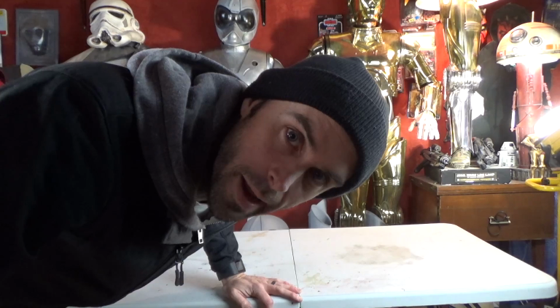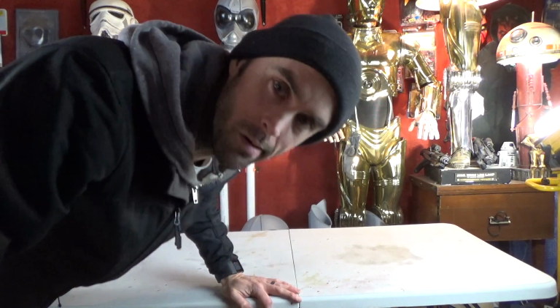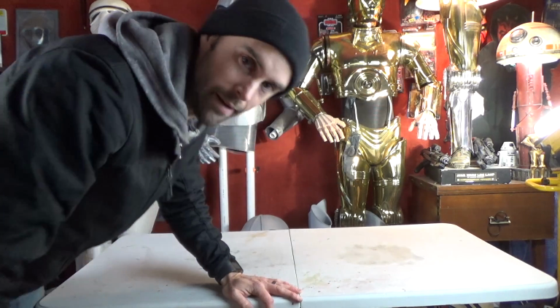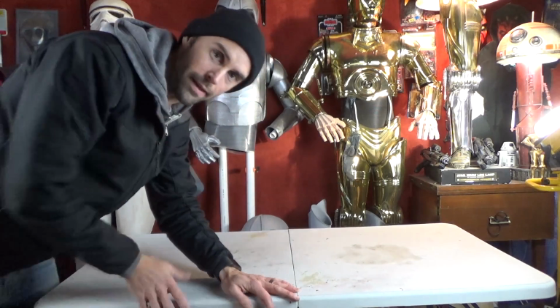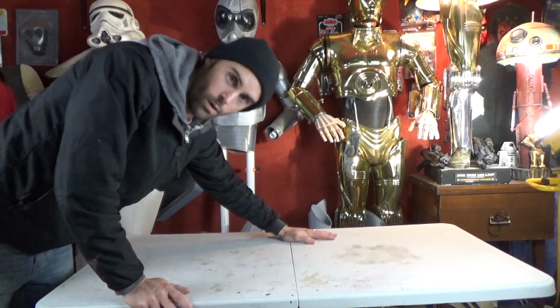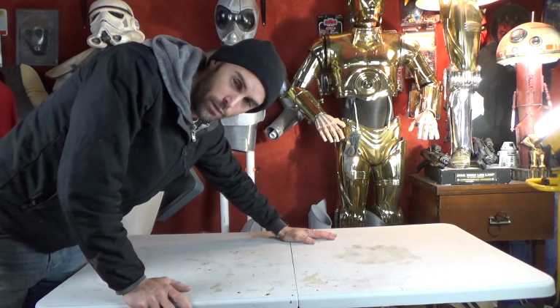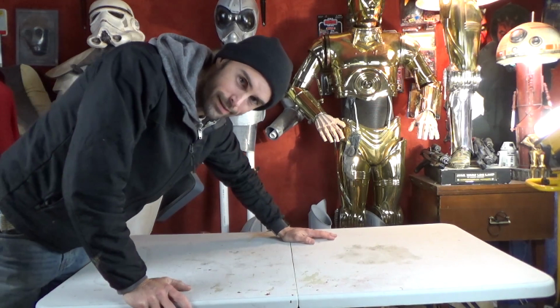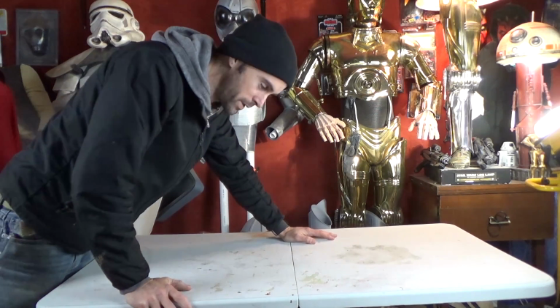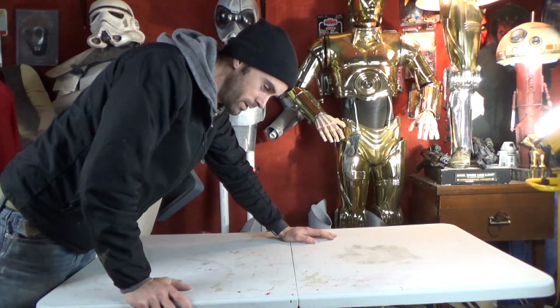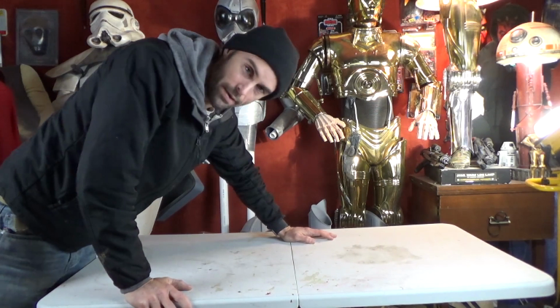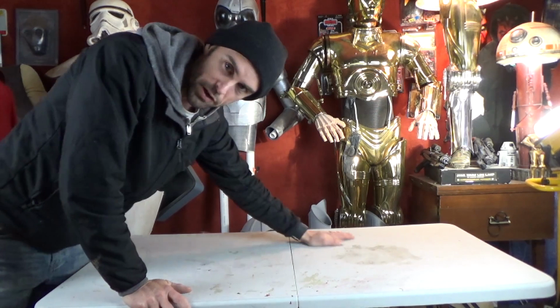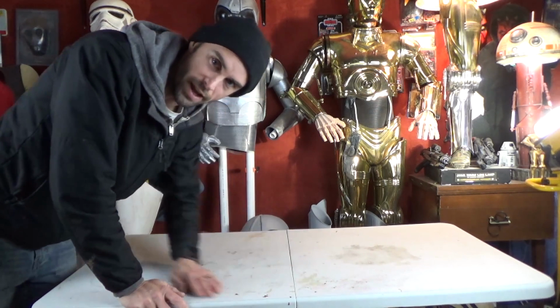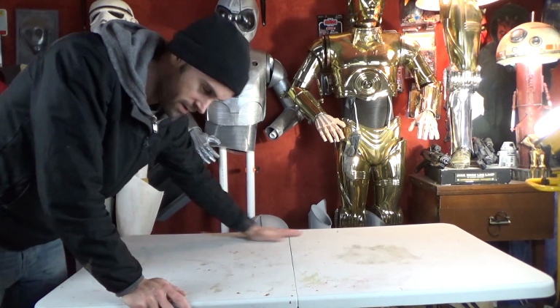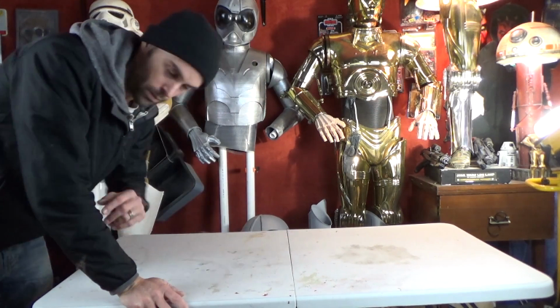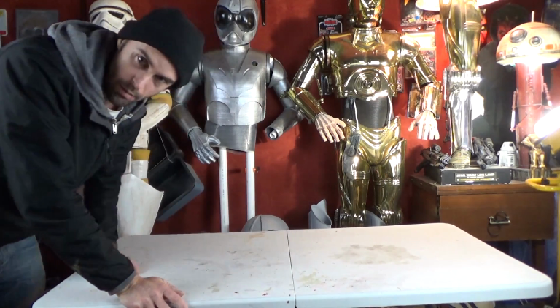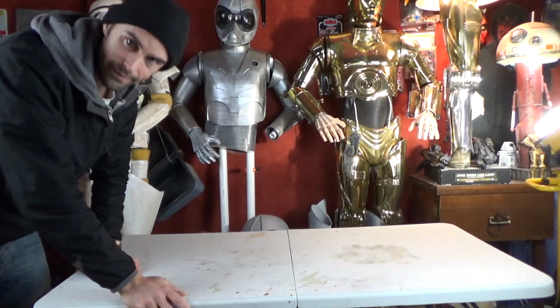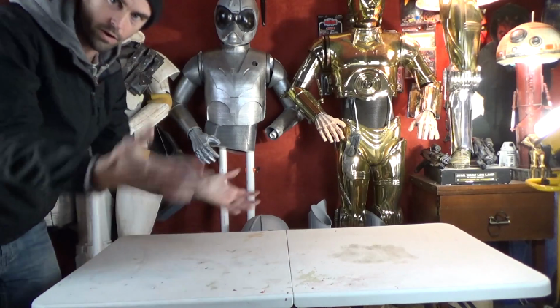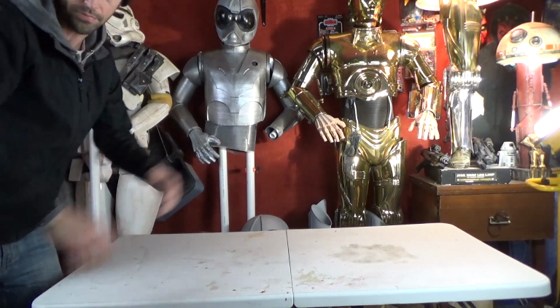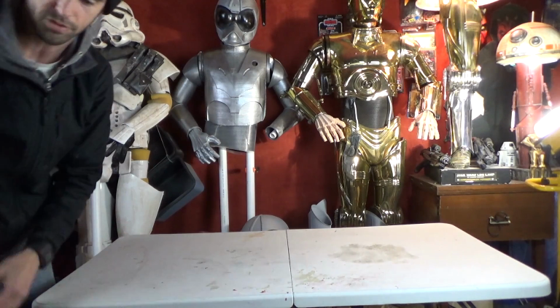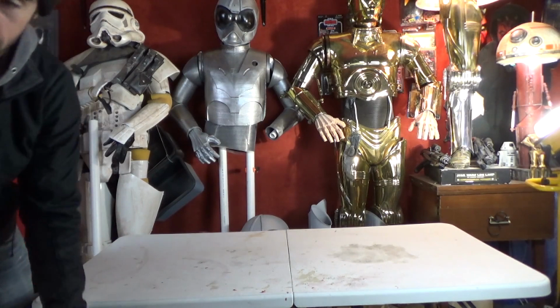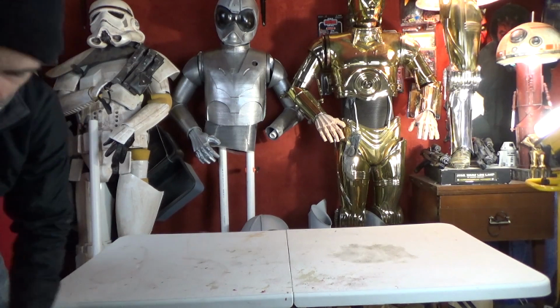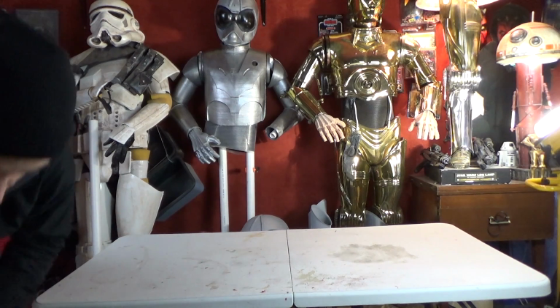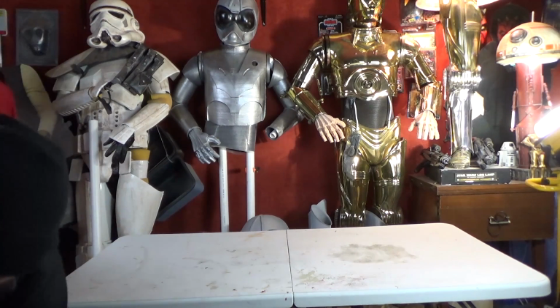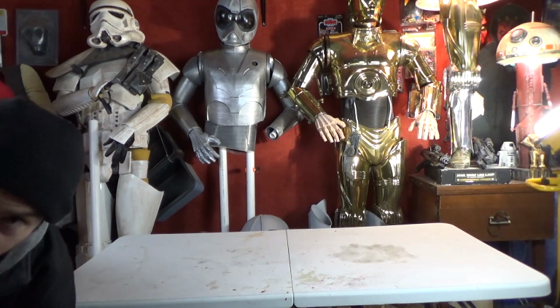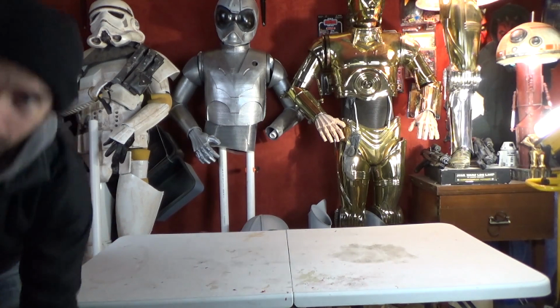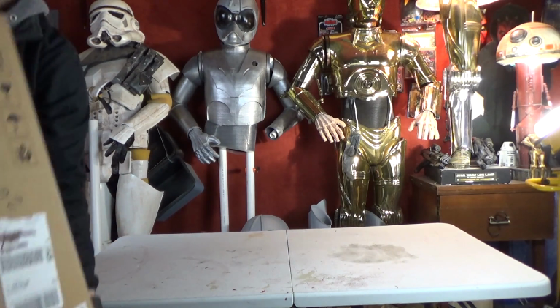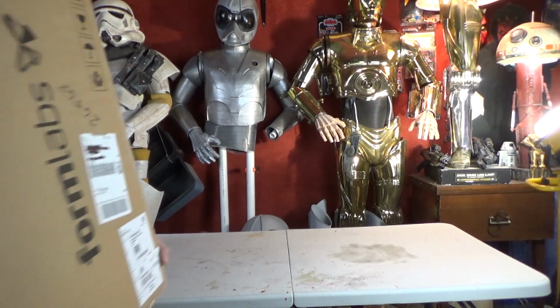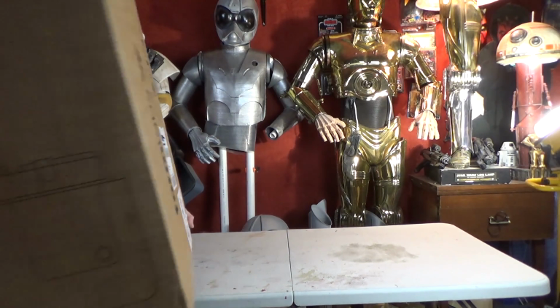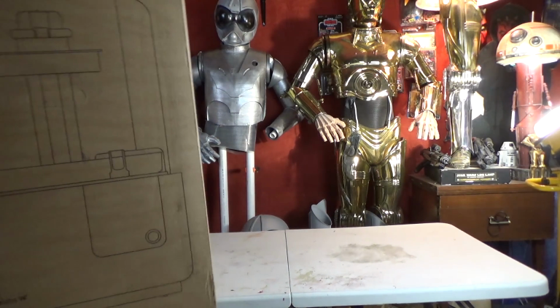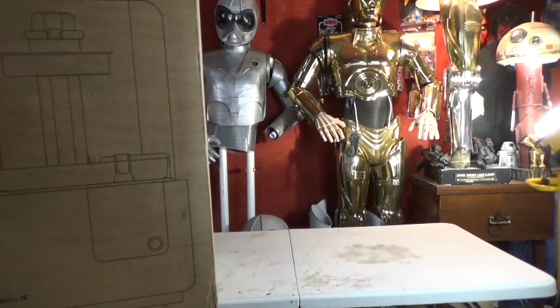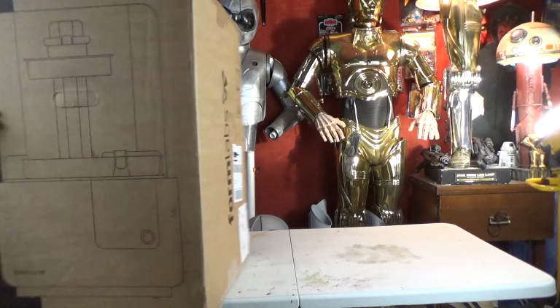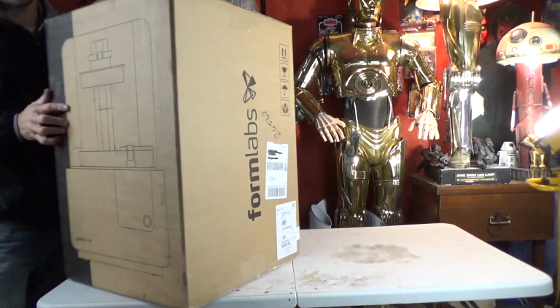Hey guys, welcome back. Alright, so we've got something rather special today that we're going to unbox. I don't even know if it's going to fit in the screen here. Can you guess what it is yet?